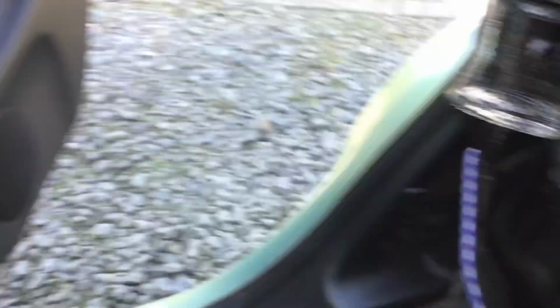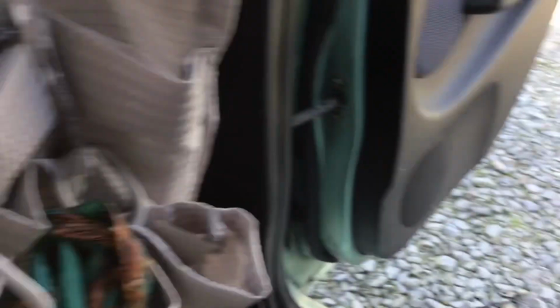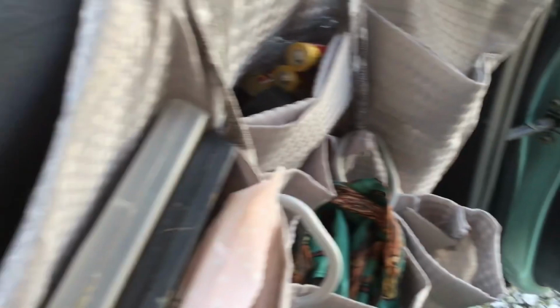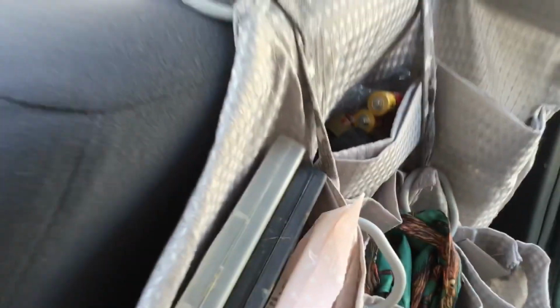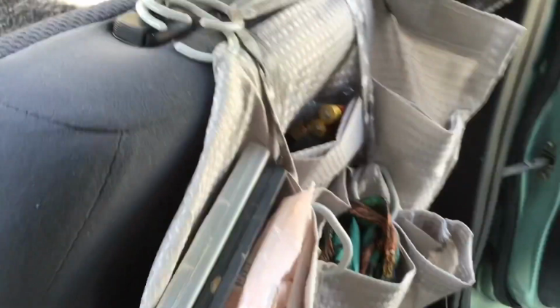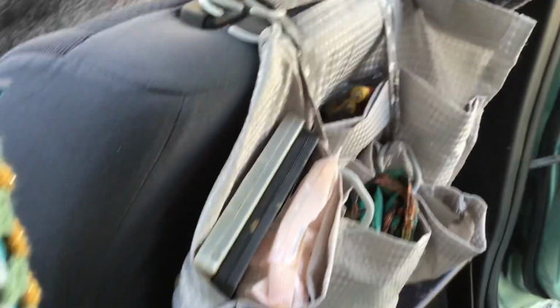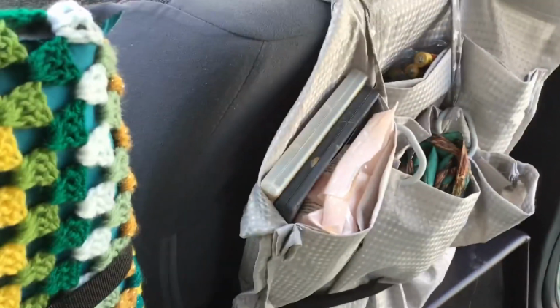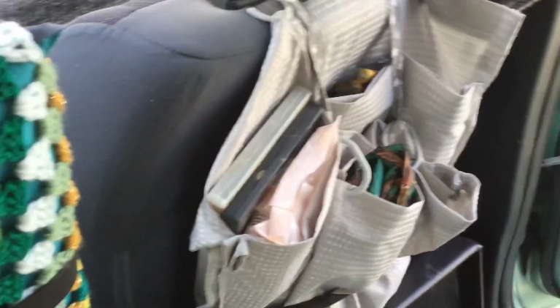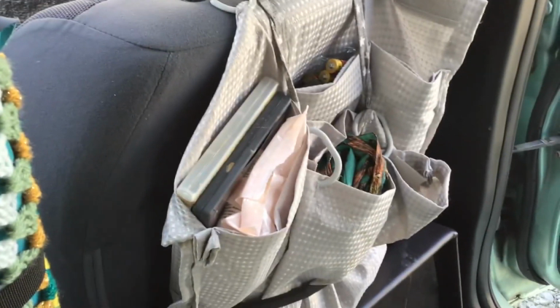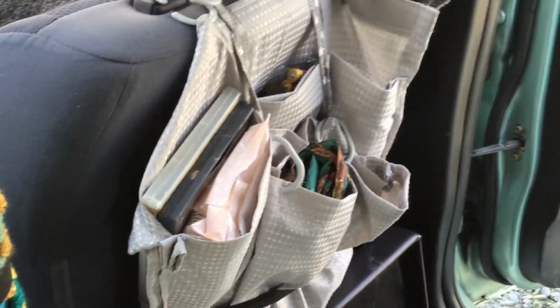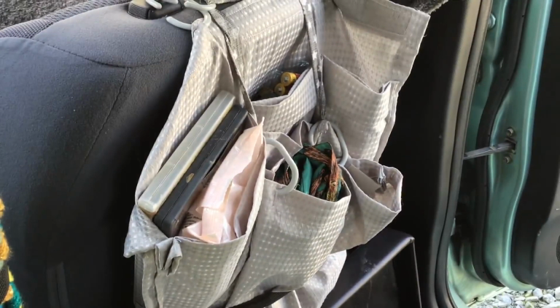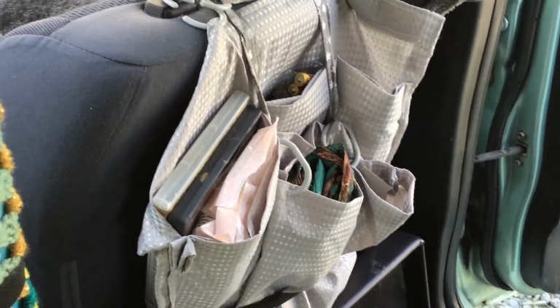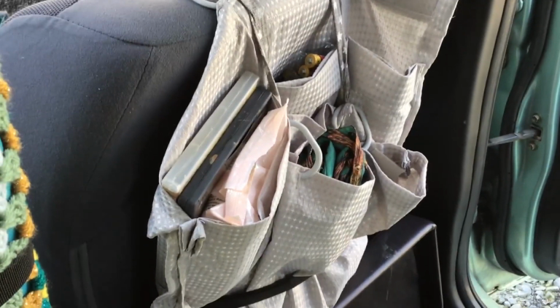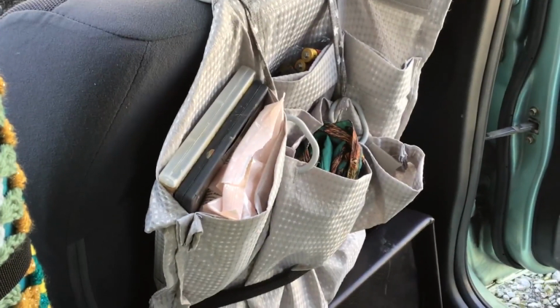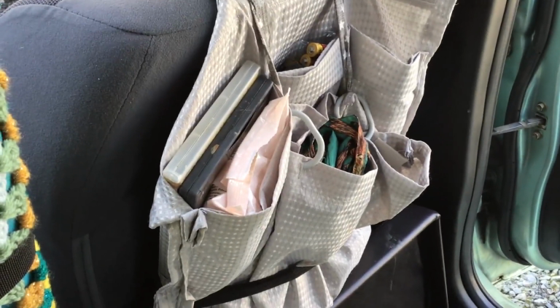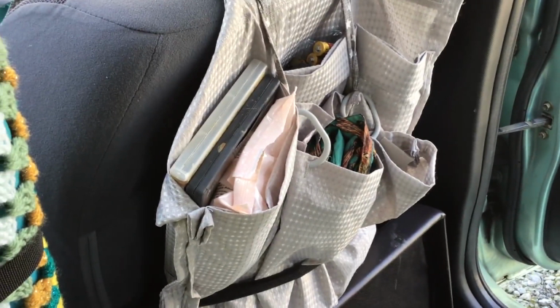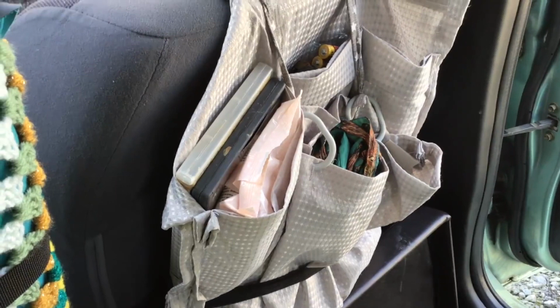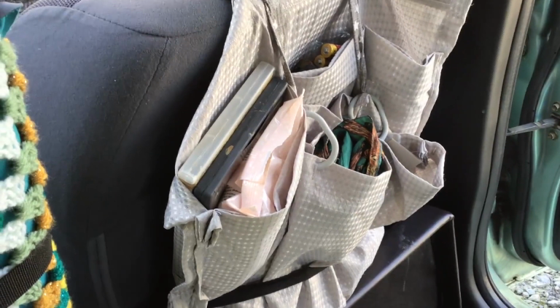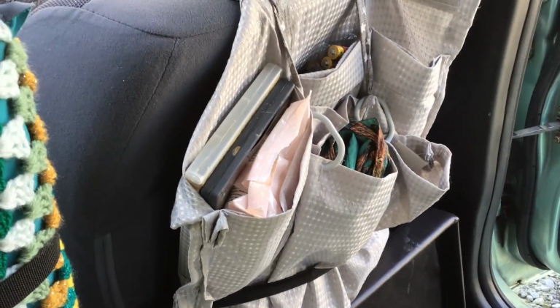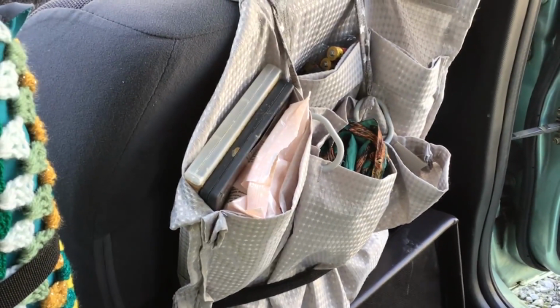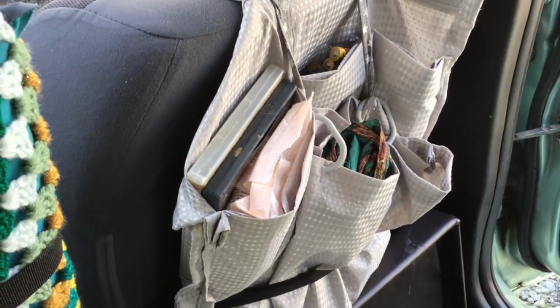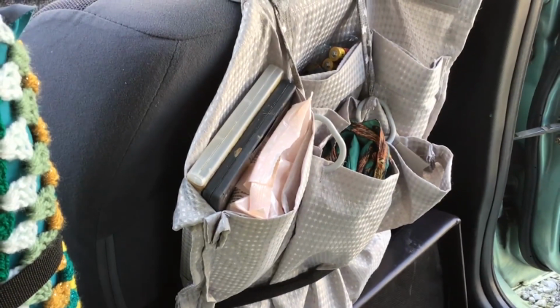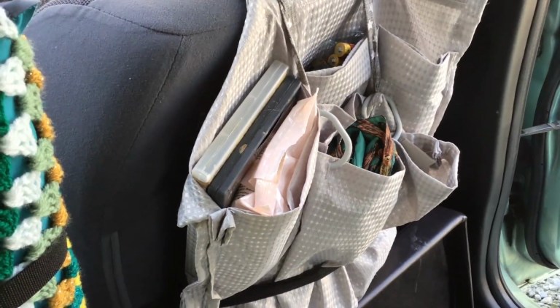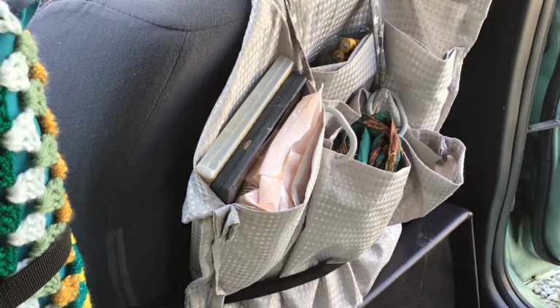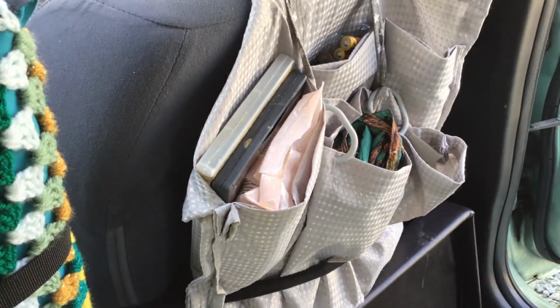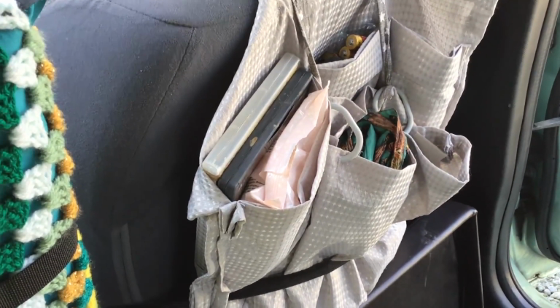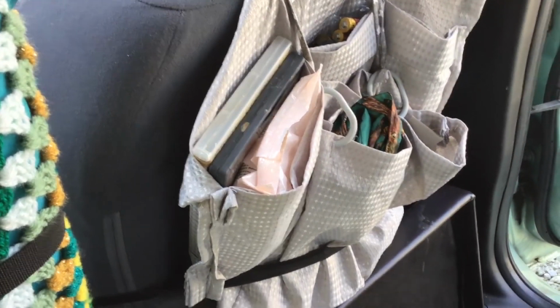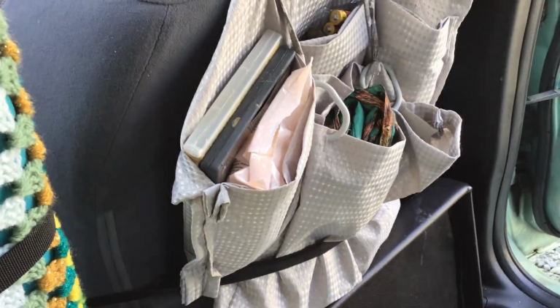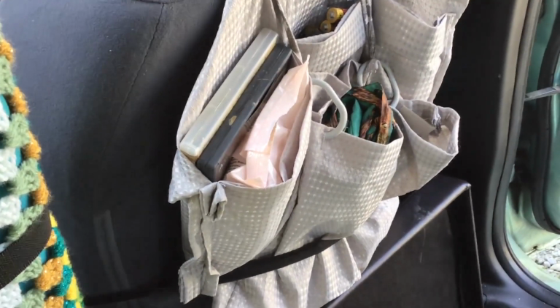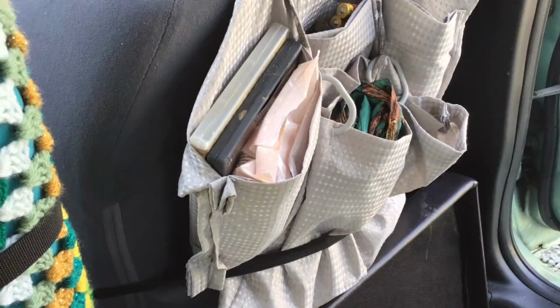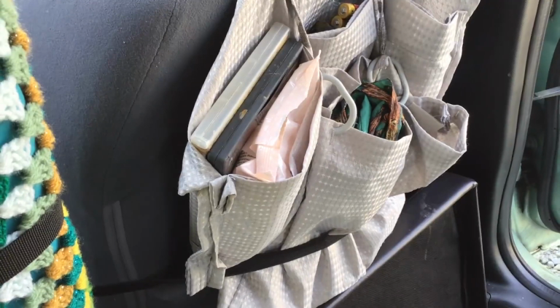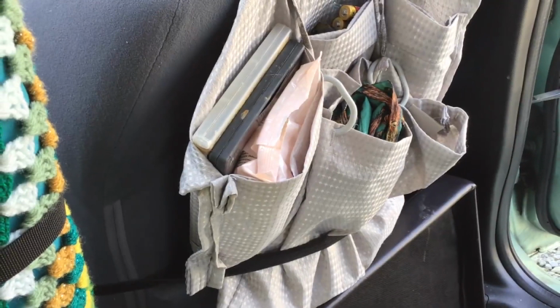On this side we've got some little bags that I made that just hang there. In those I've got baby wipes, batteries, my glasses, all that sort of thing.